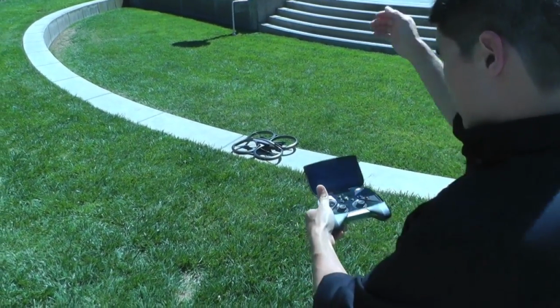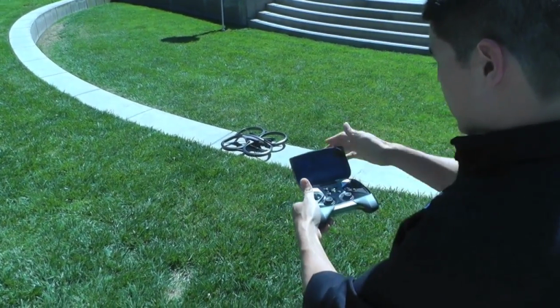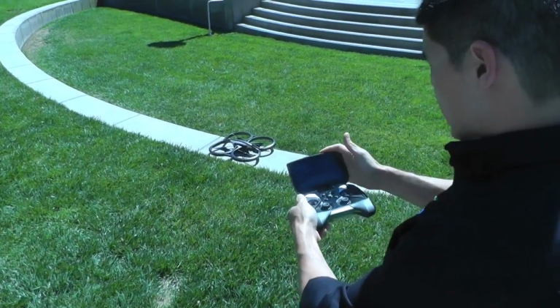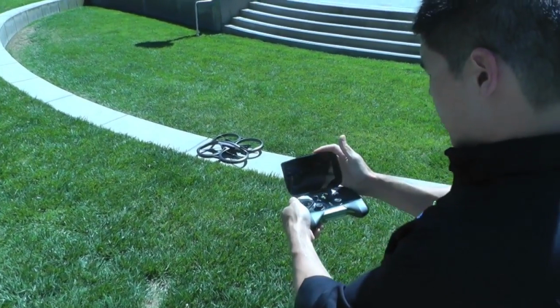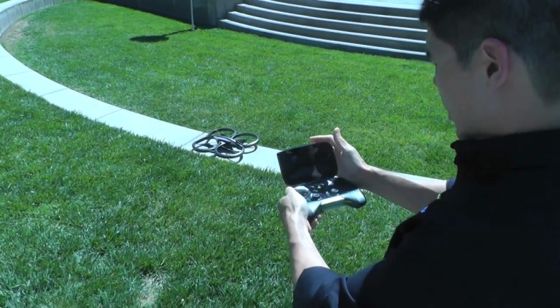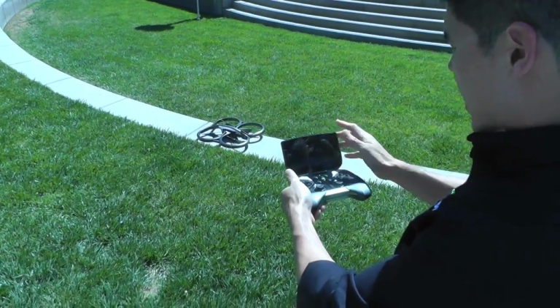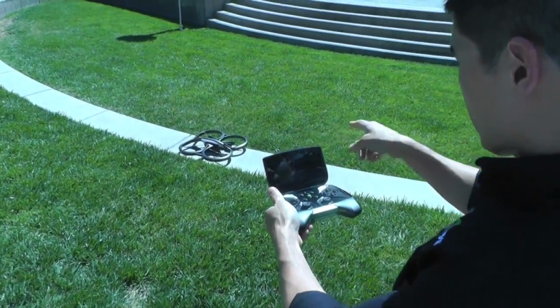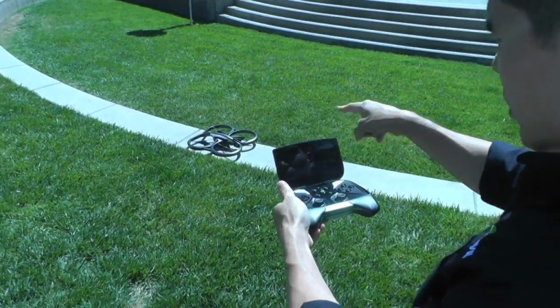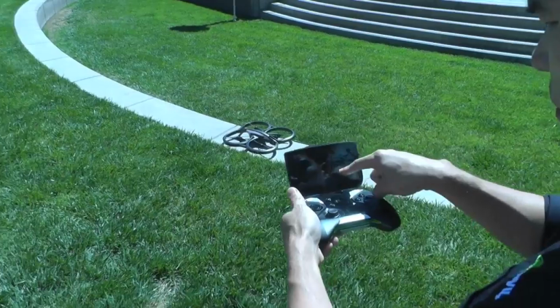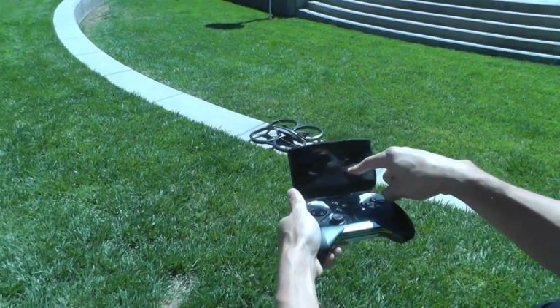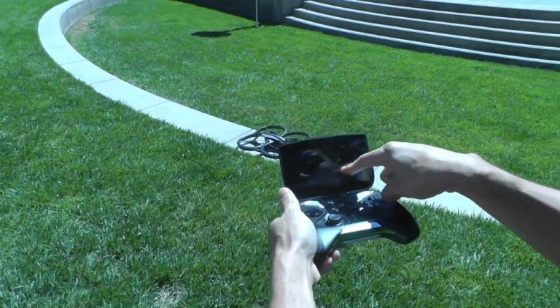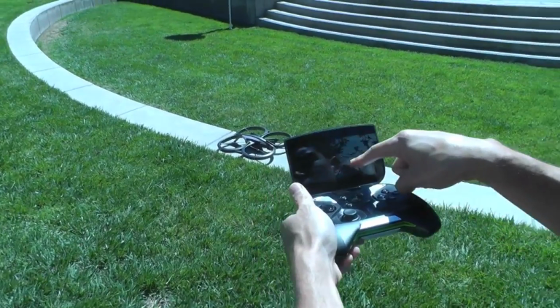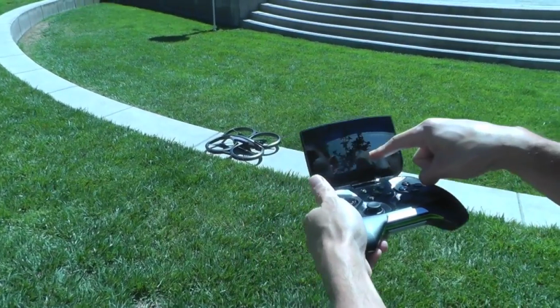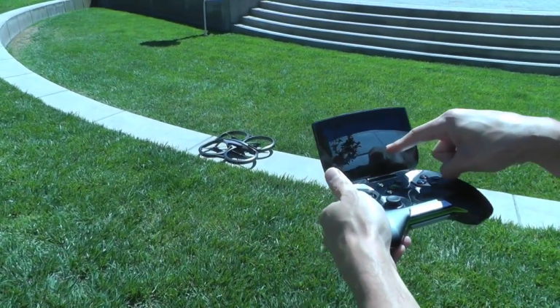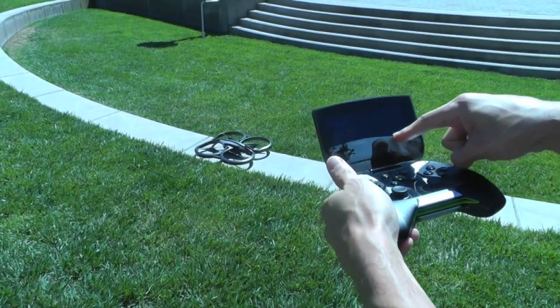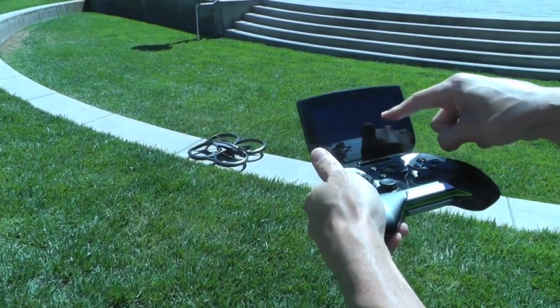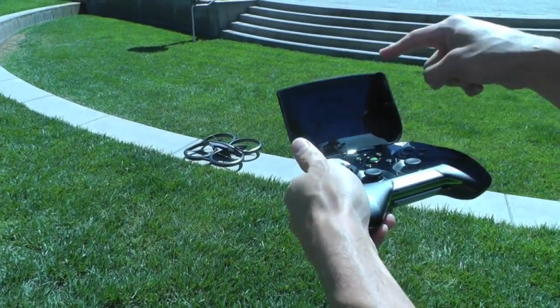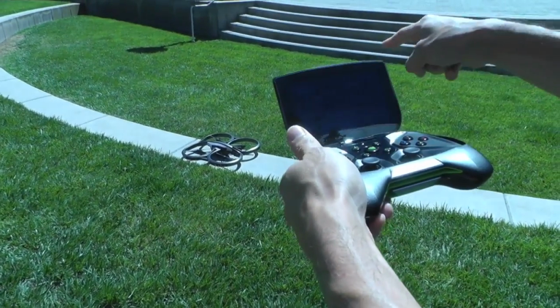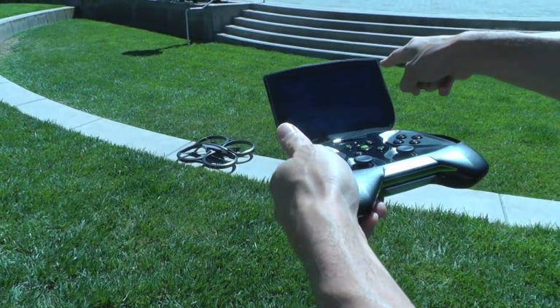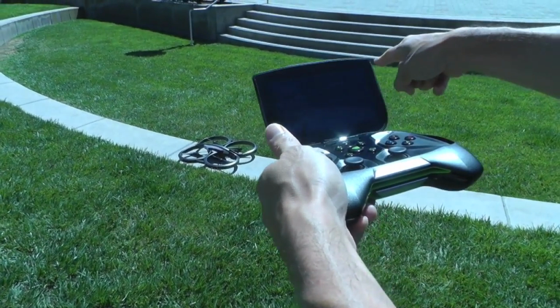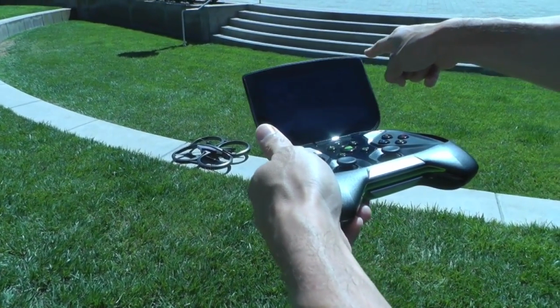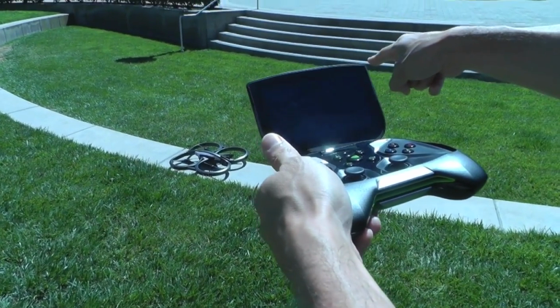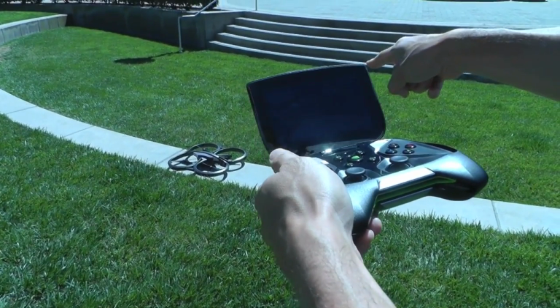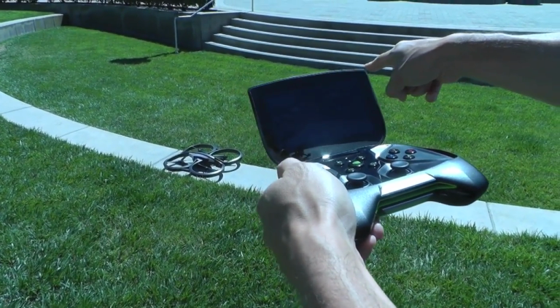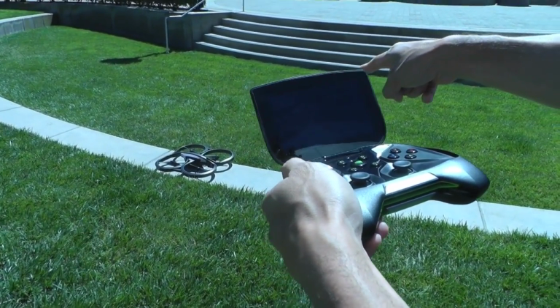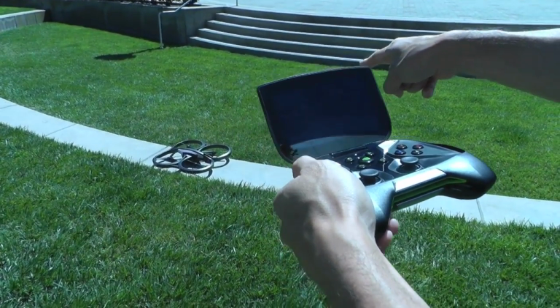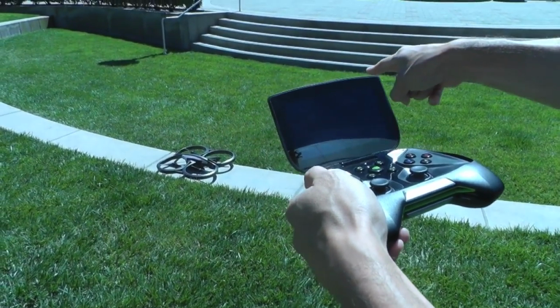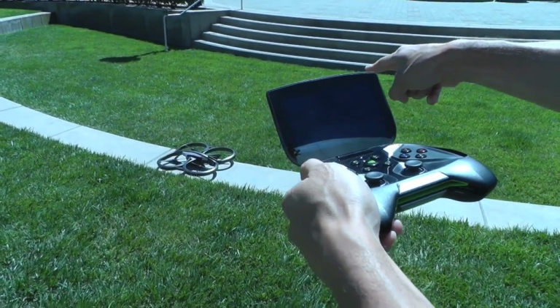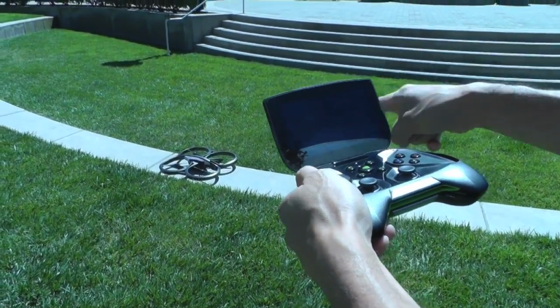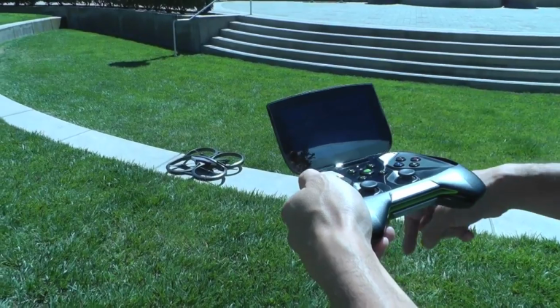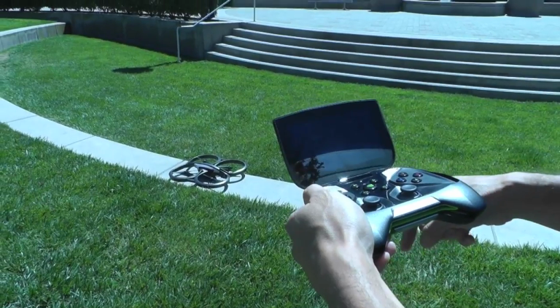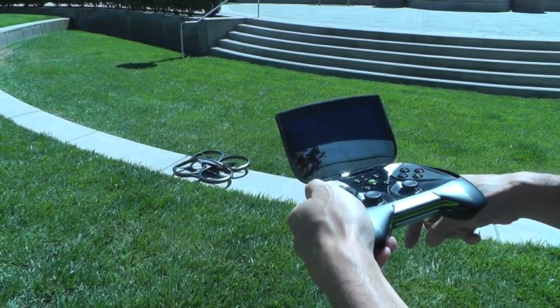We got the app all queued up. This is the AR Drone app and we're seeing the live video from the HD camera that's on board the drone.